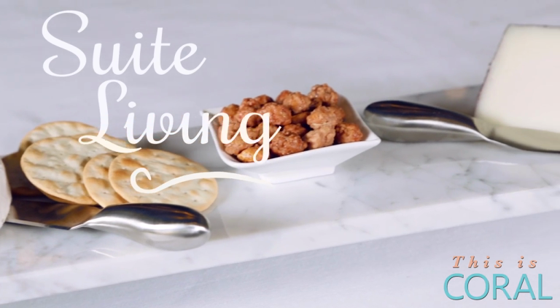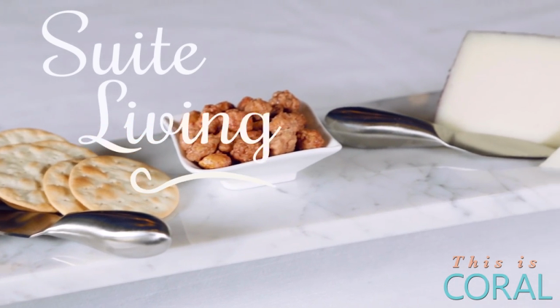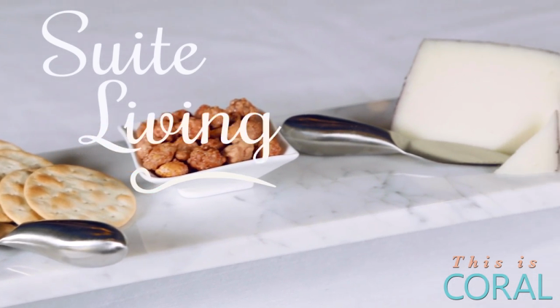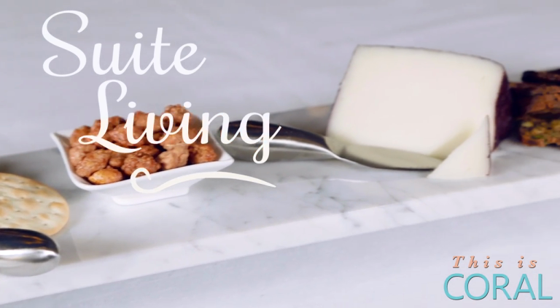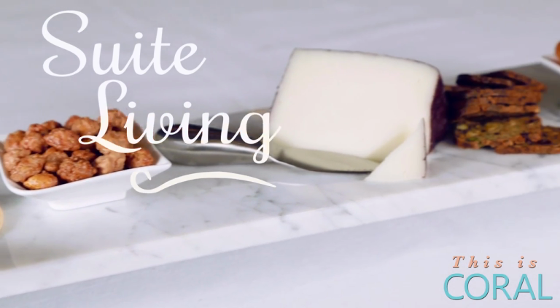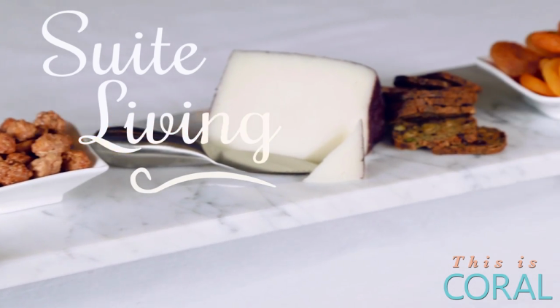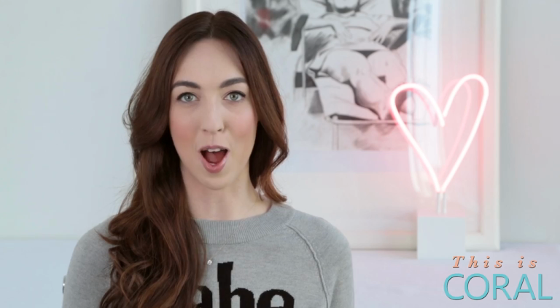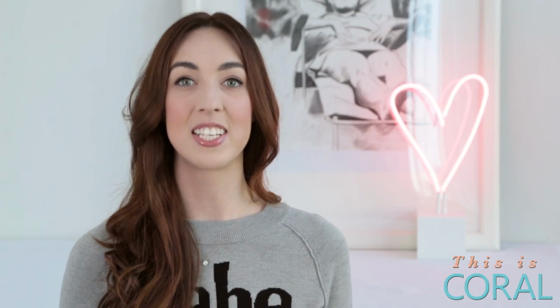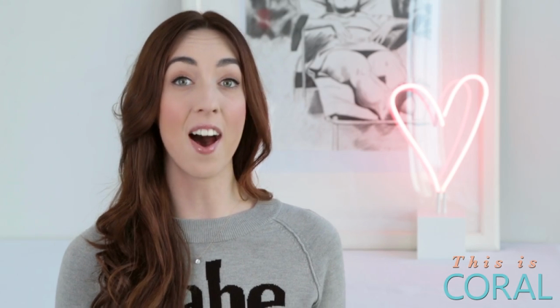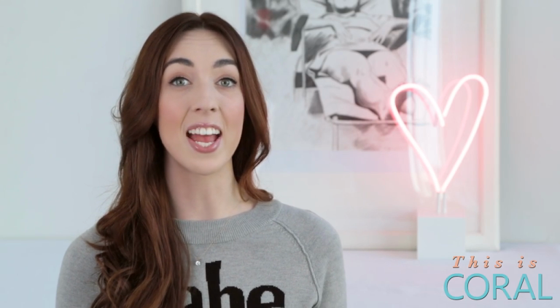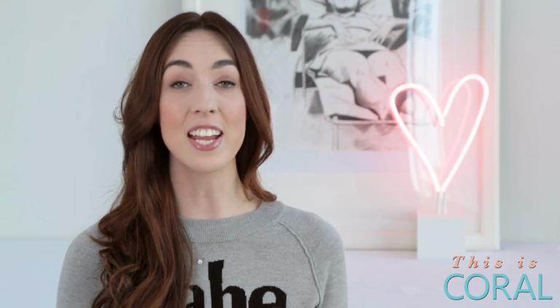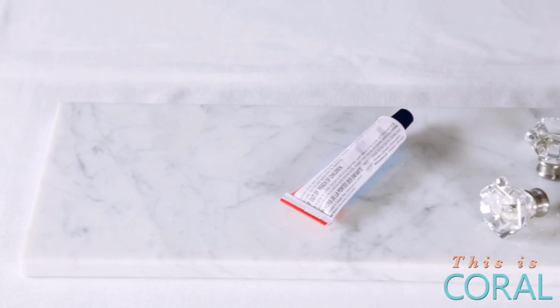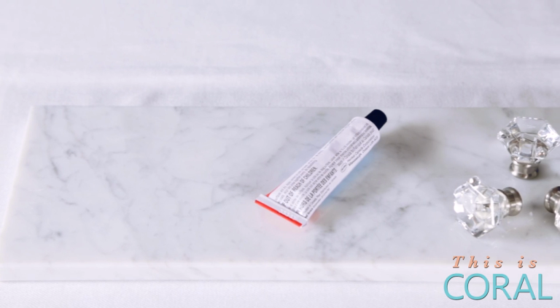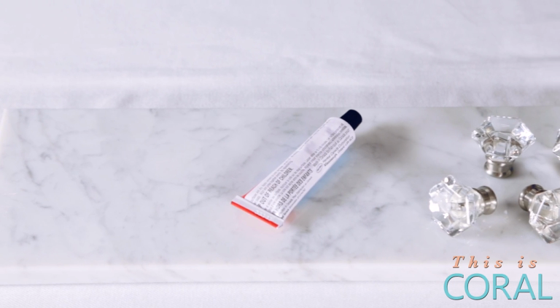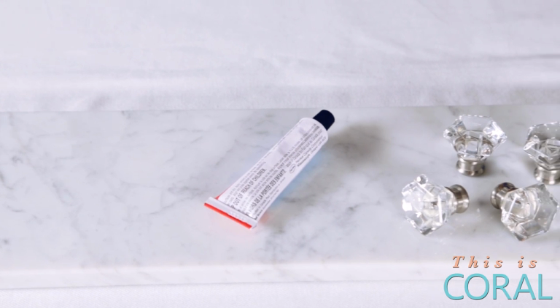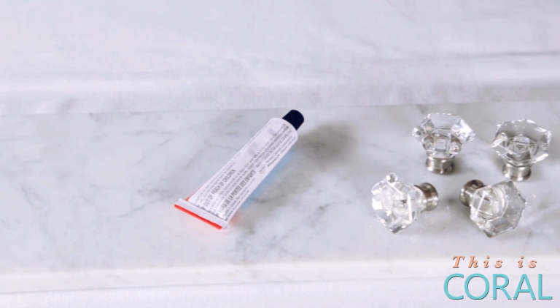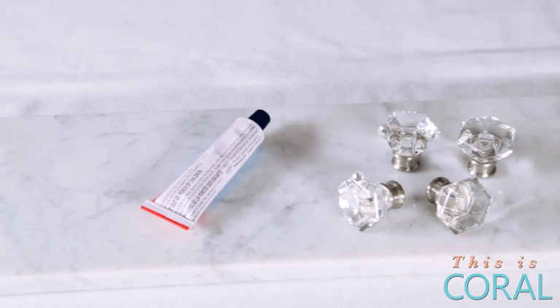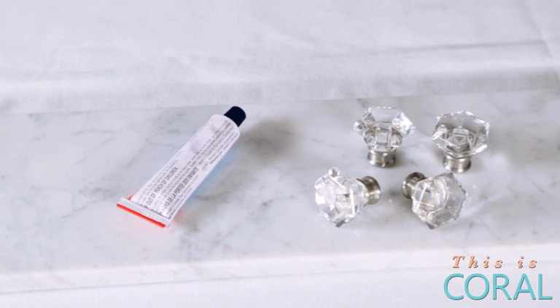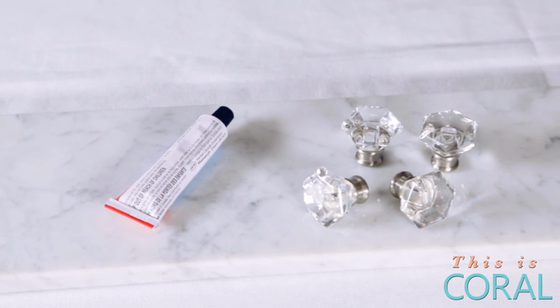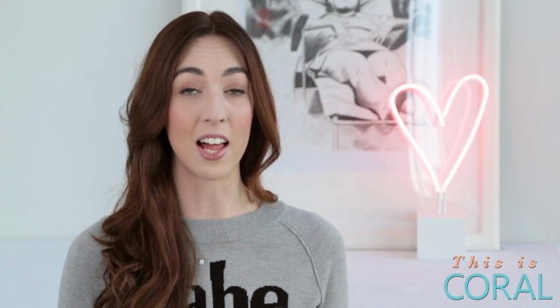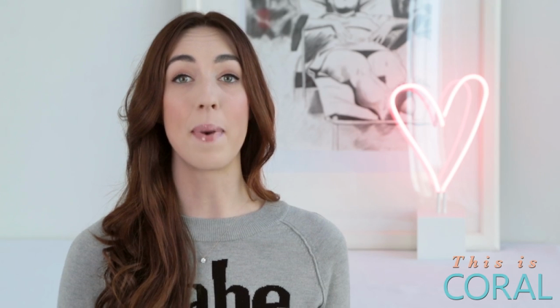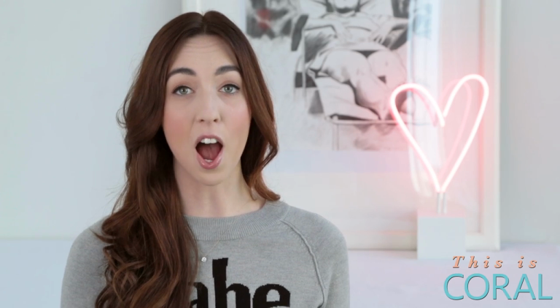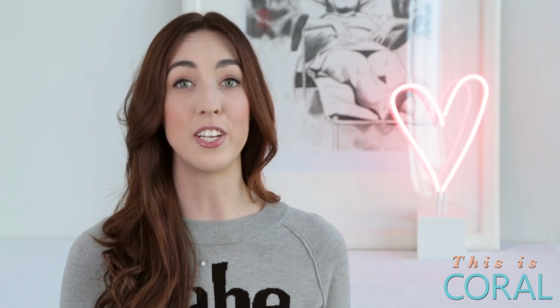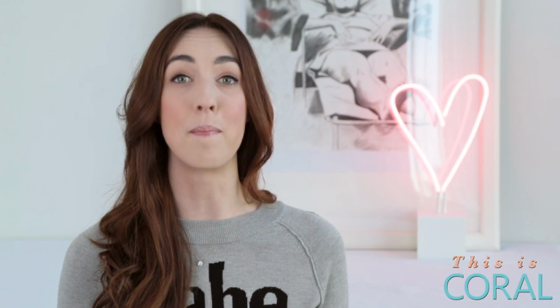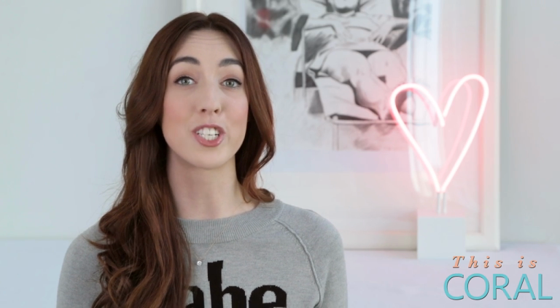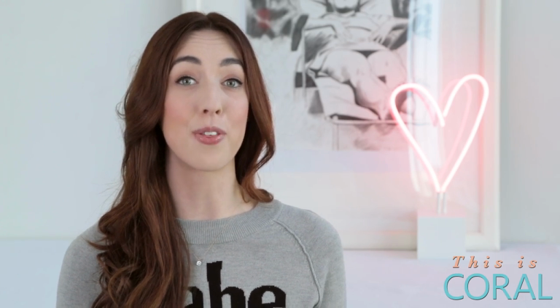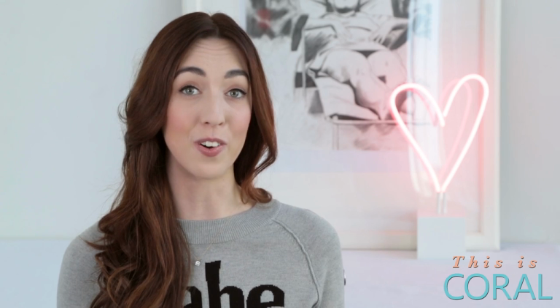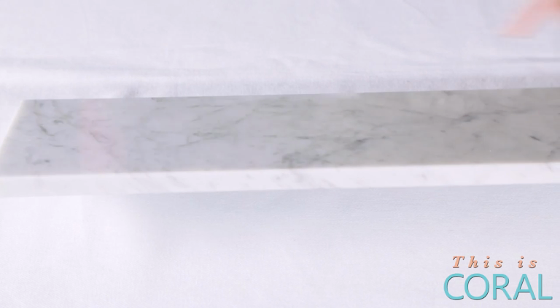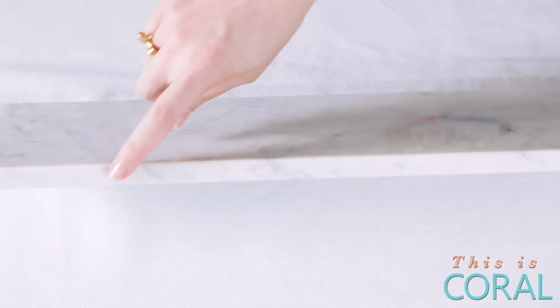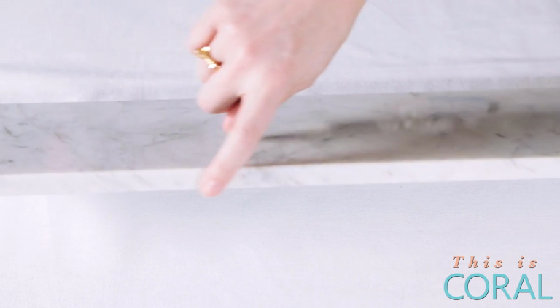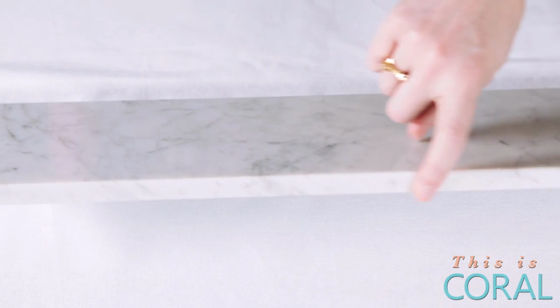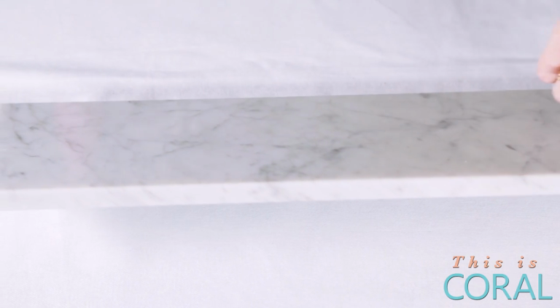To get started, you'll need four drawer knobs, some epoxy, and a piece of marble. You can totally use a marble tile, but I opted to use a marble shower threshold because the edges are already polished.